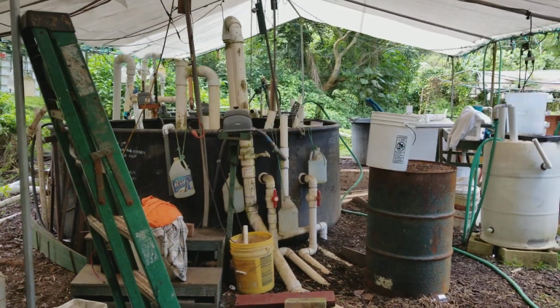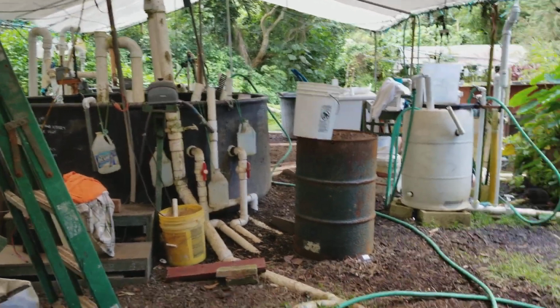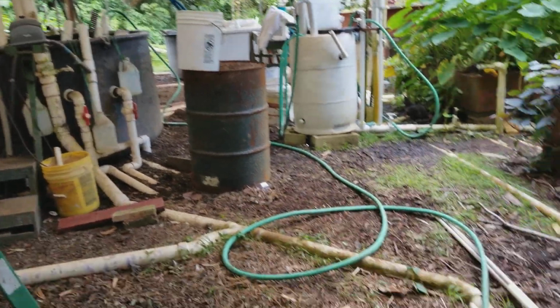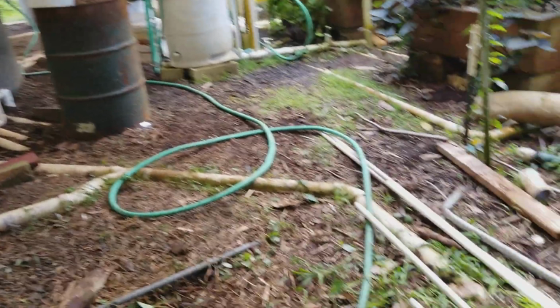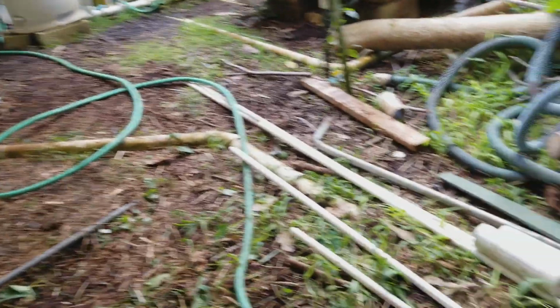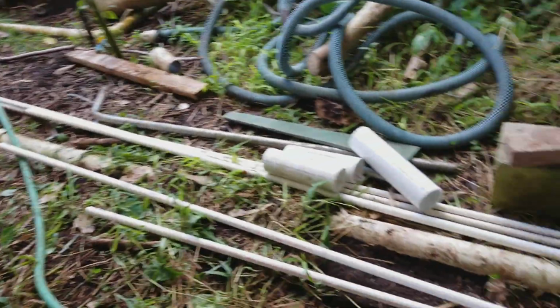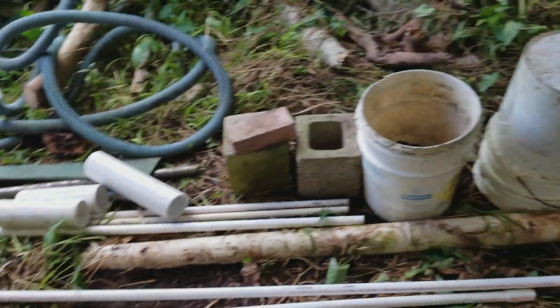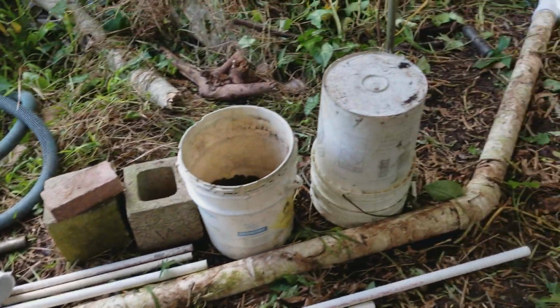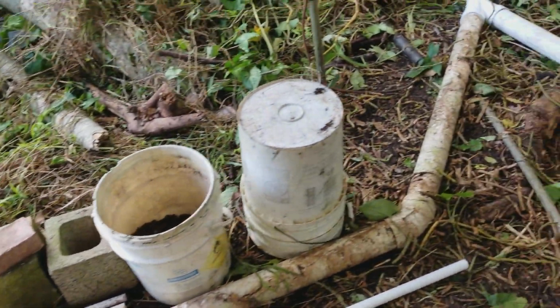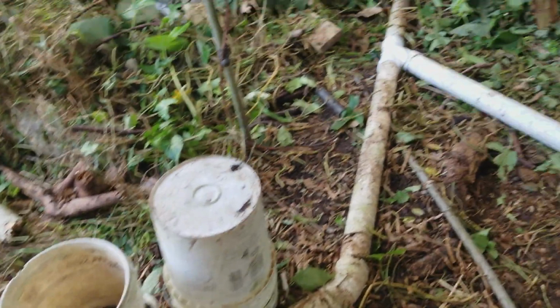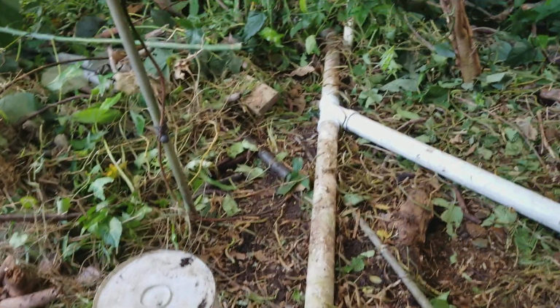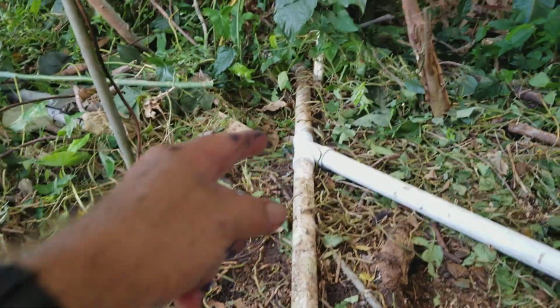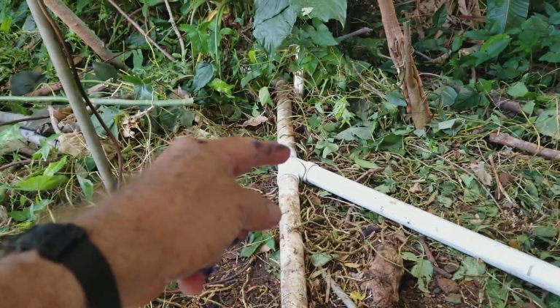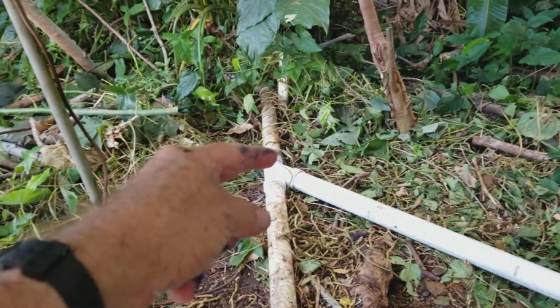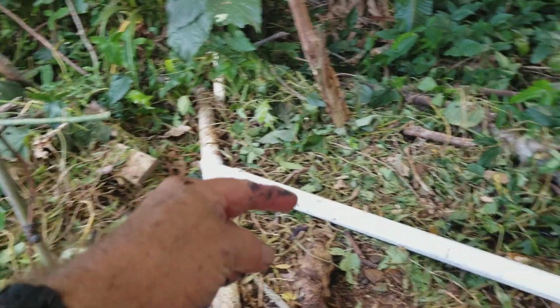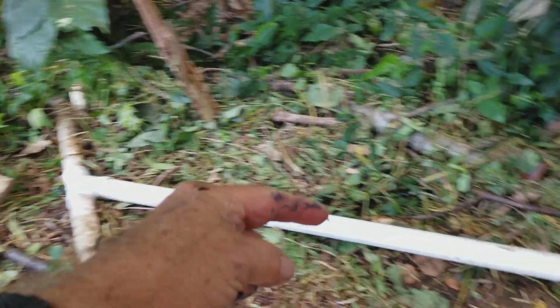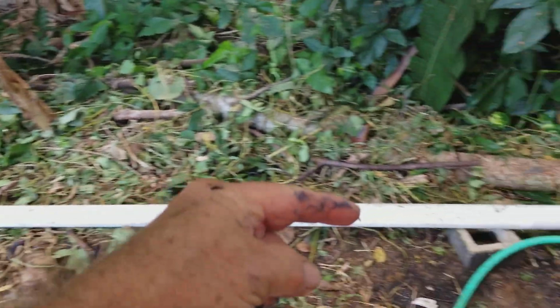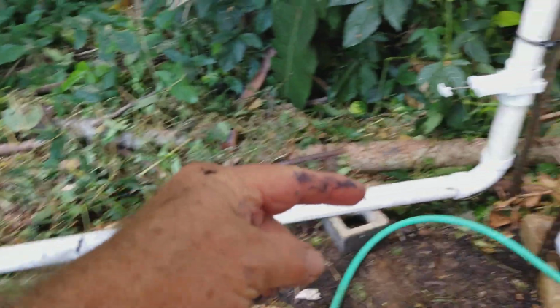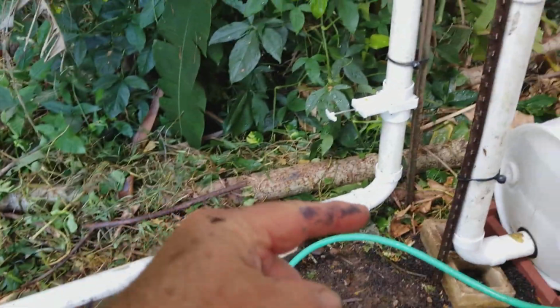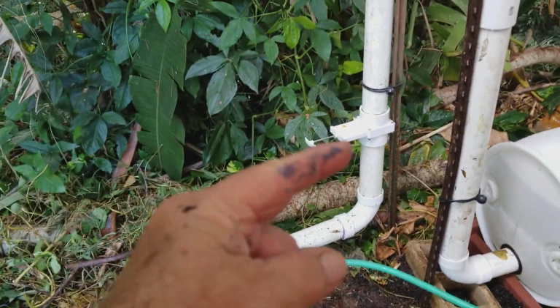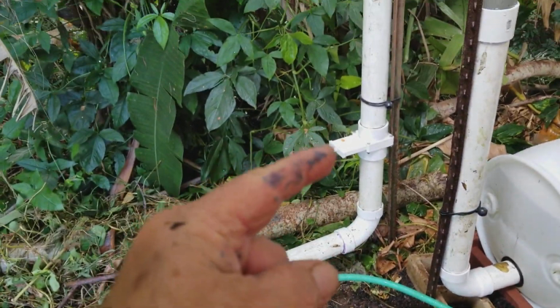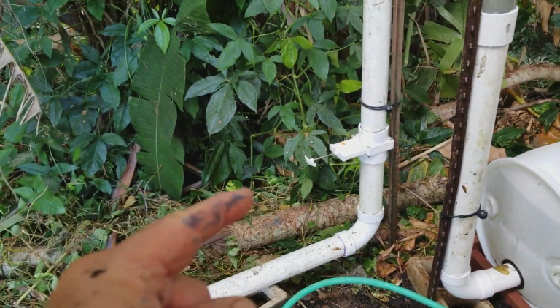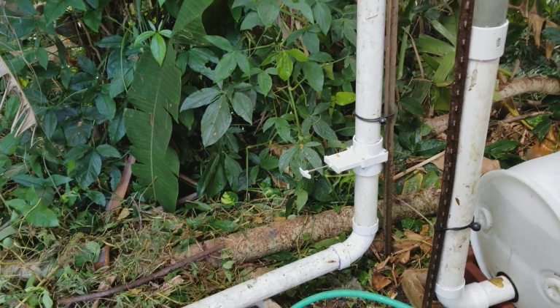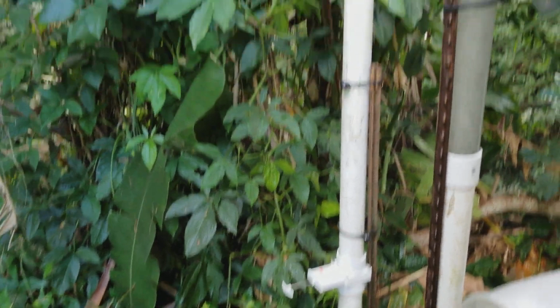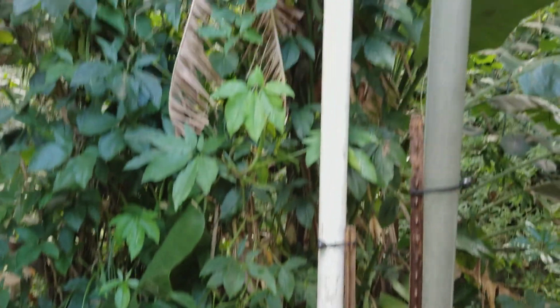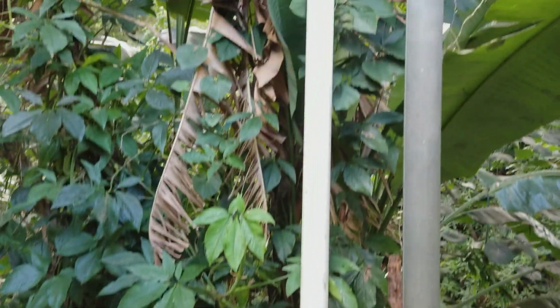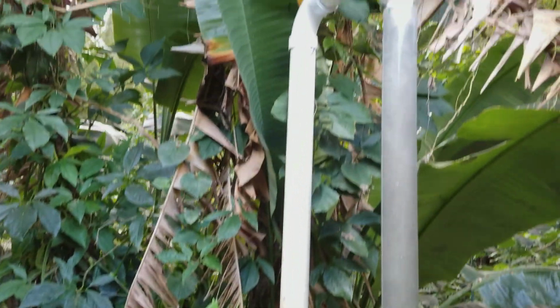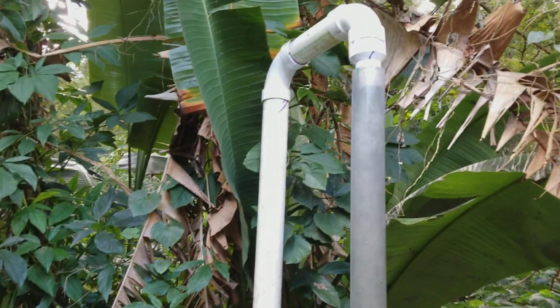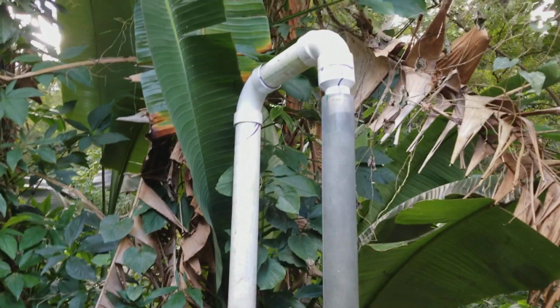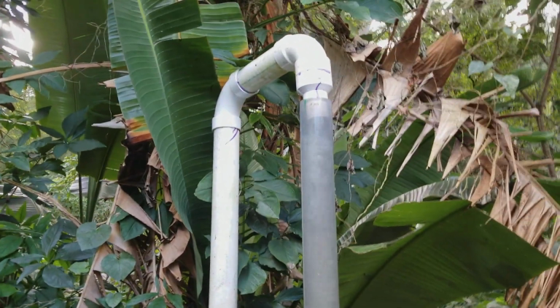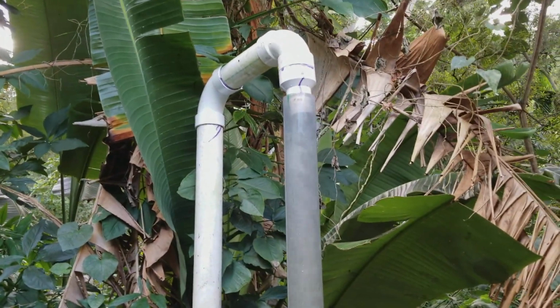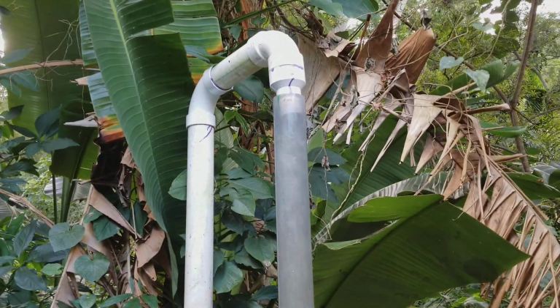So what we're doing now is where we intercepted that line, put a T in it, and diverted it over to here. And if I open up this valve, she goes up high — about eight feet high there.